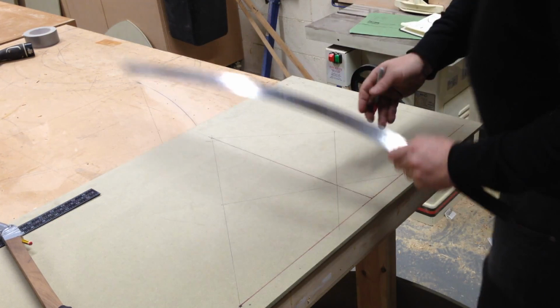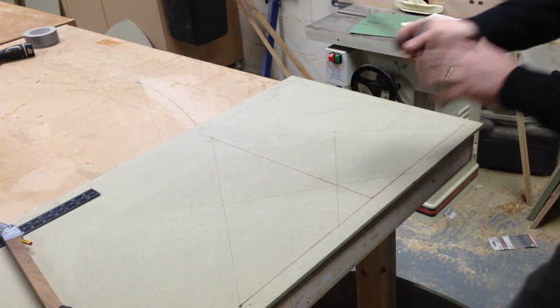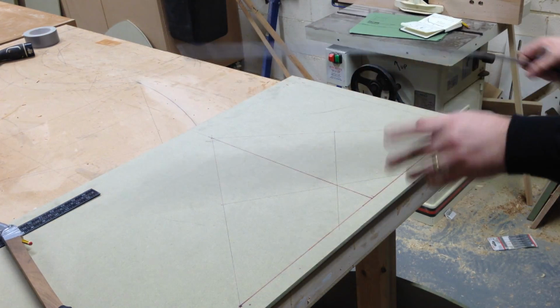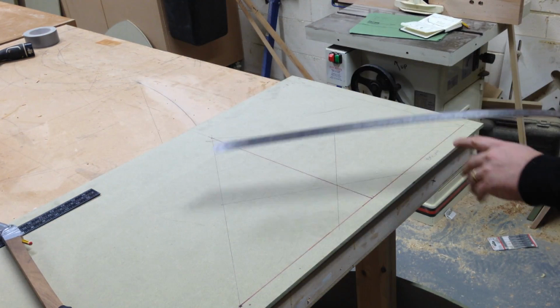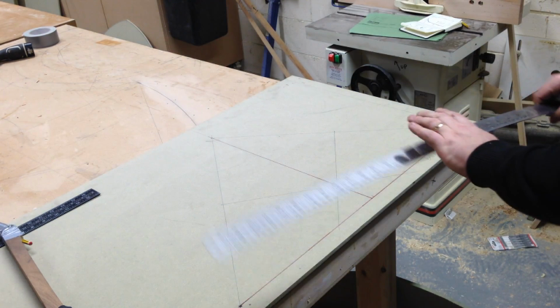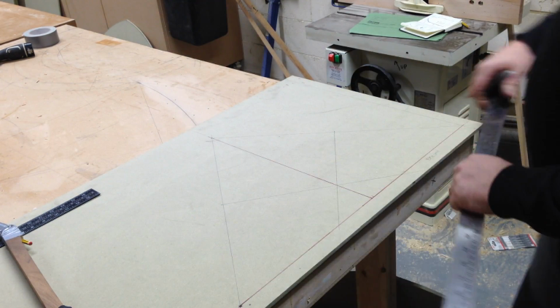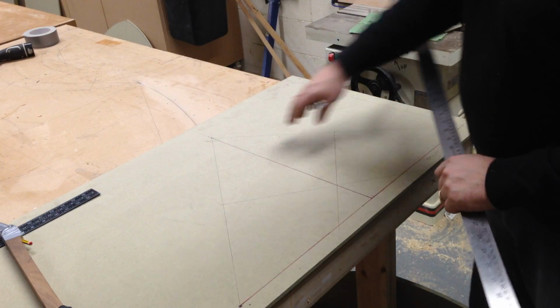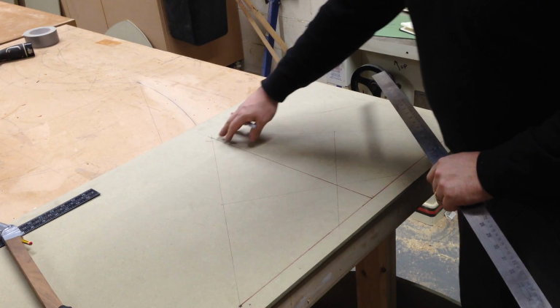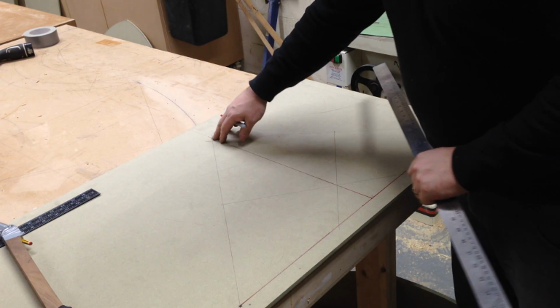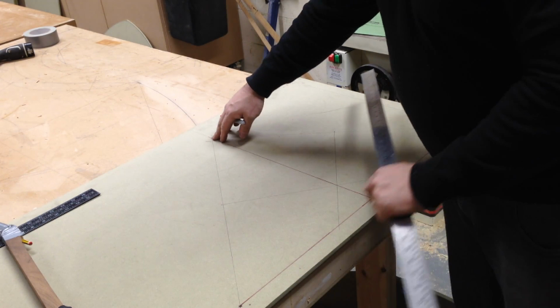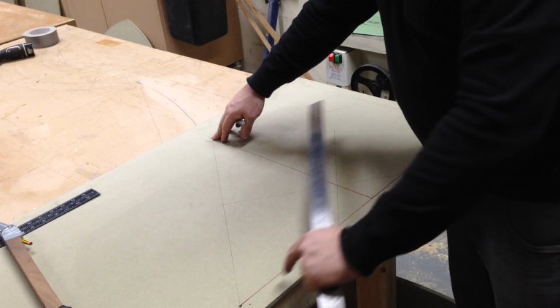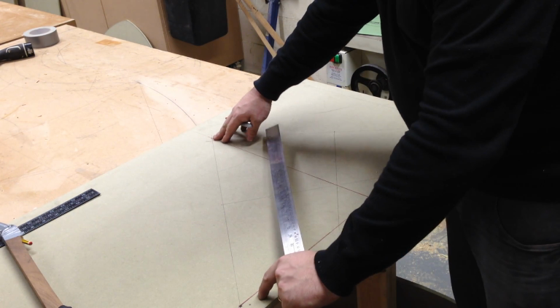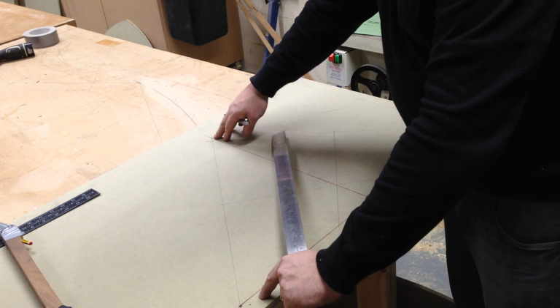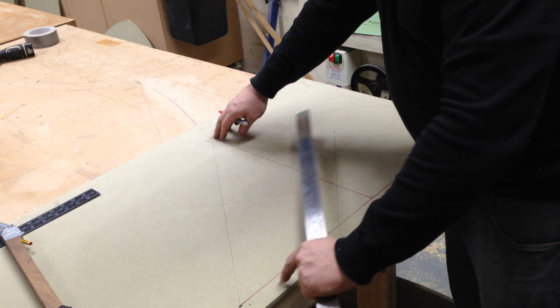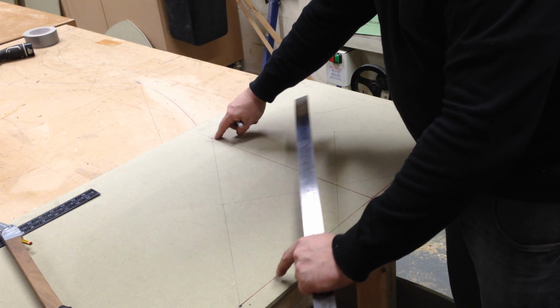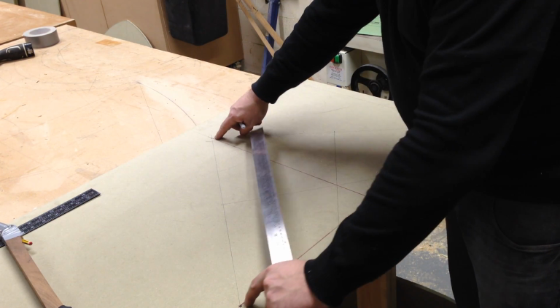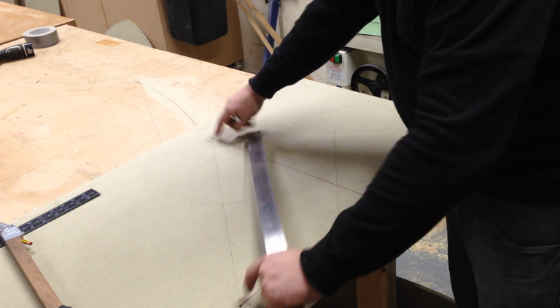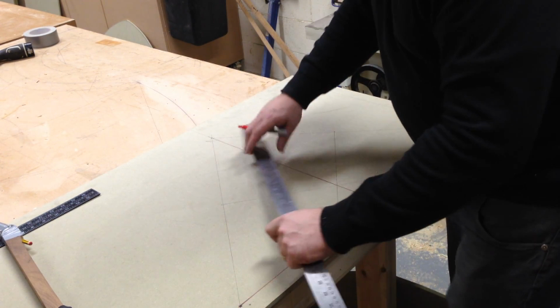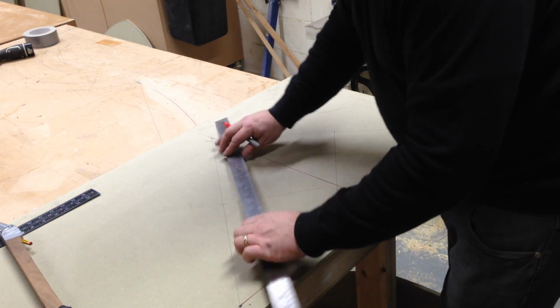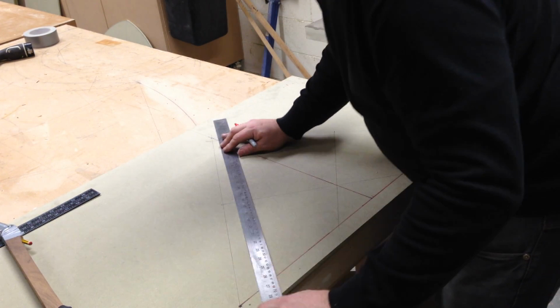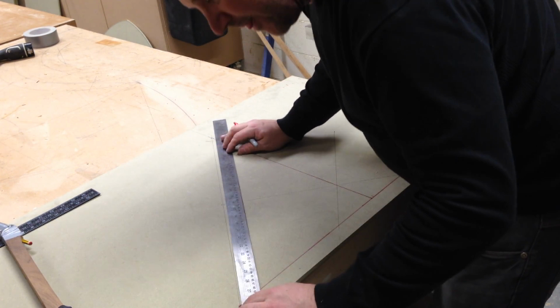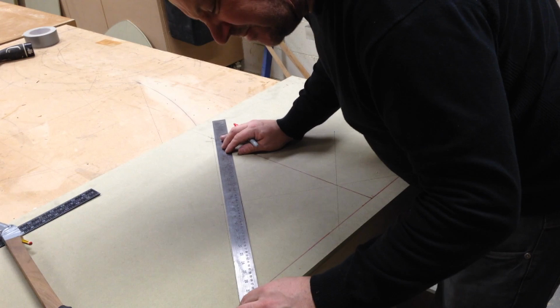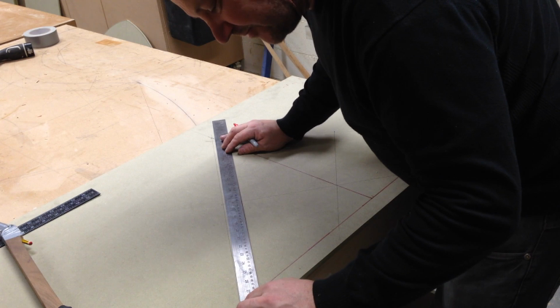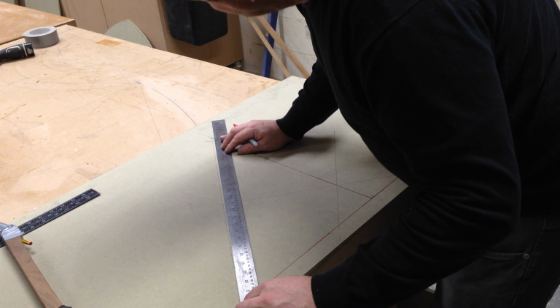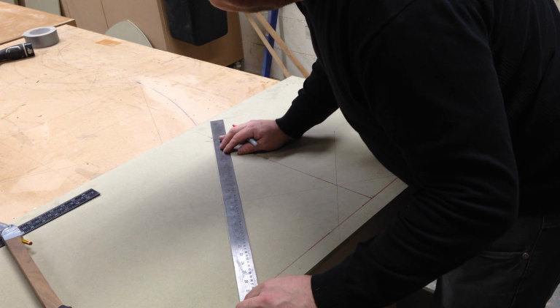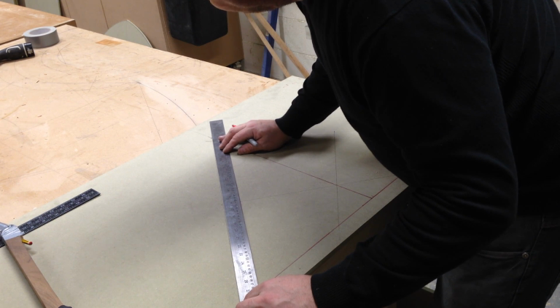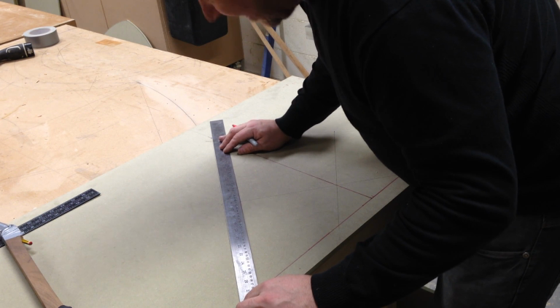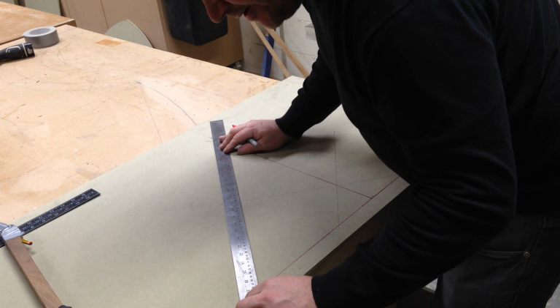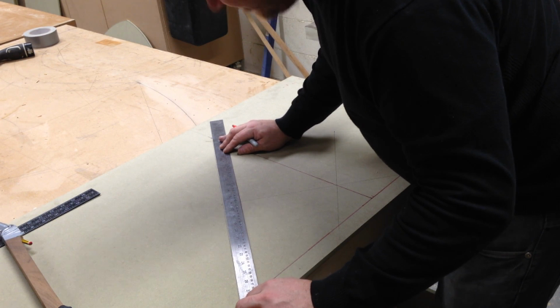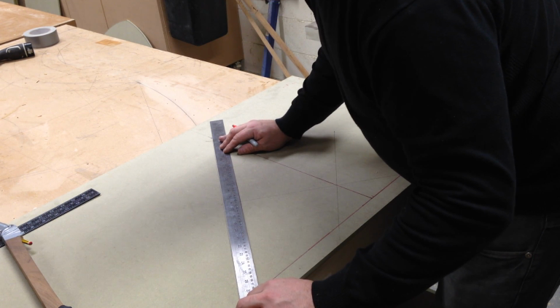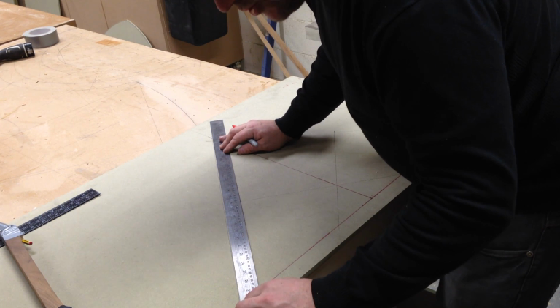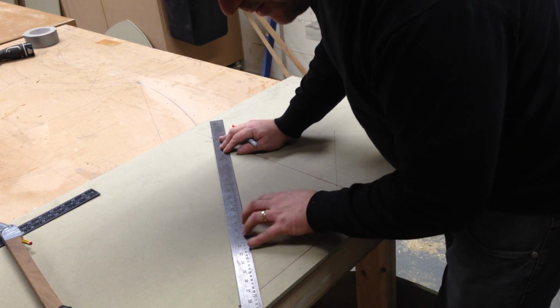Once you've got your known height in, you then take a line from that point down to that point — your height down to your overall width.